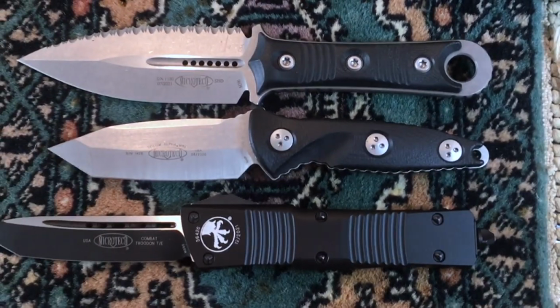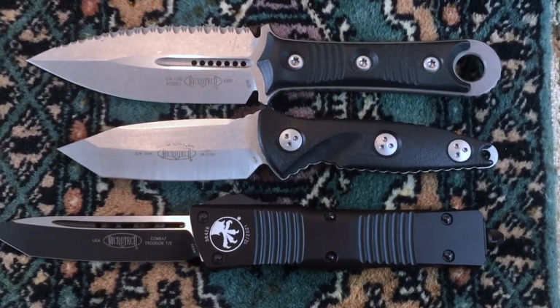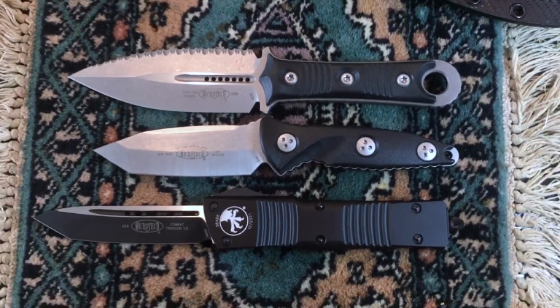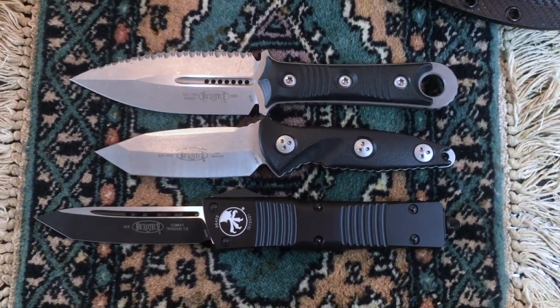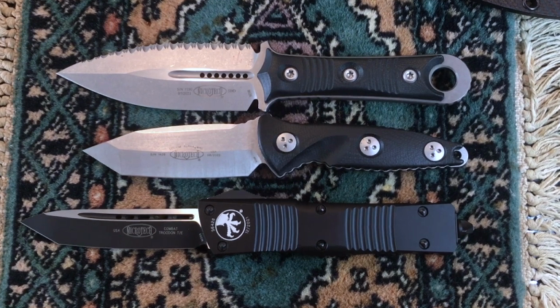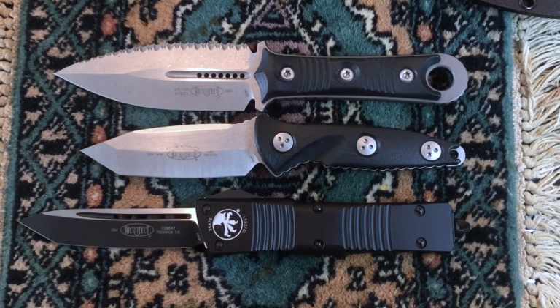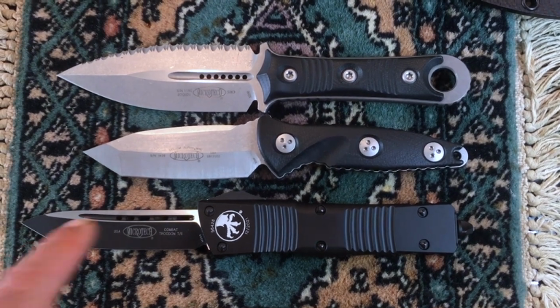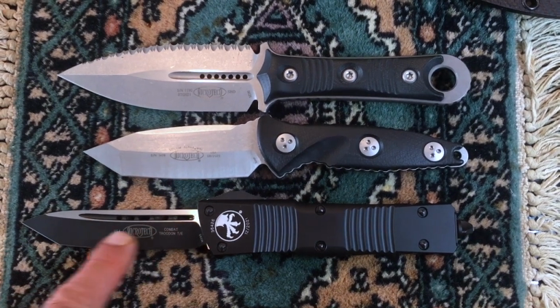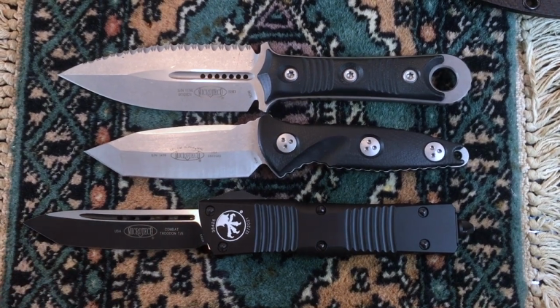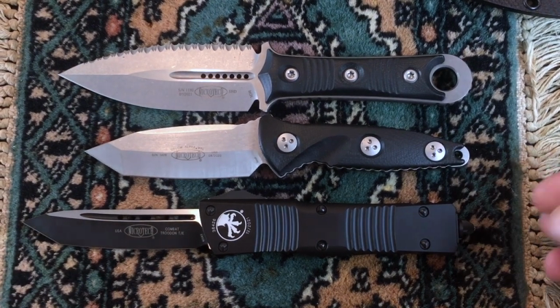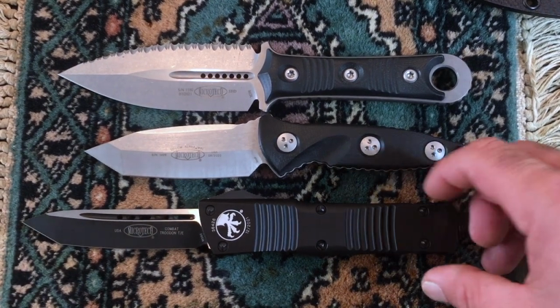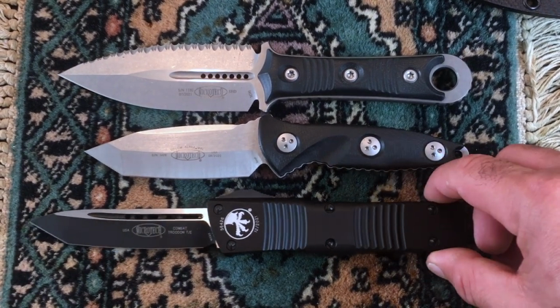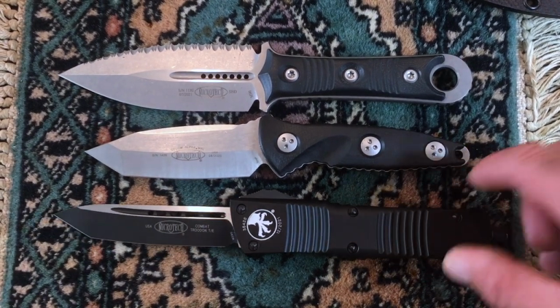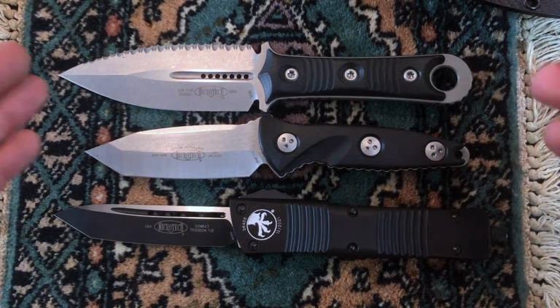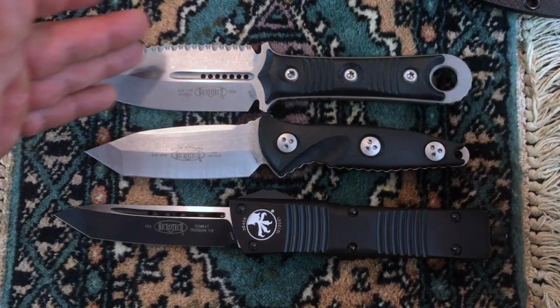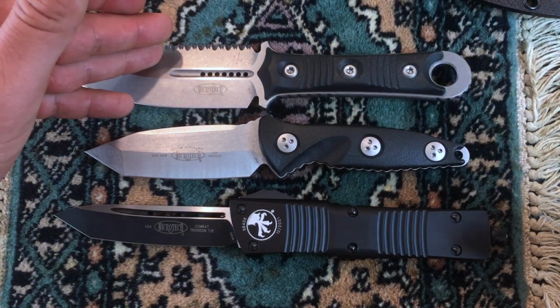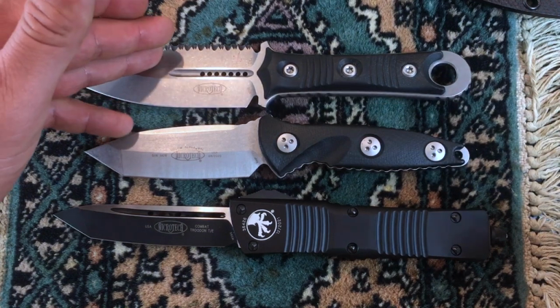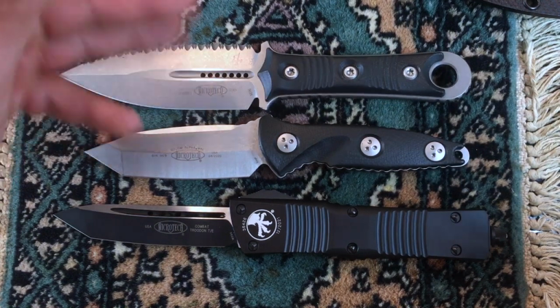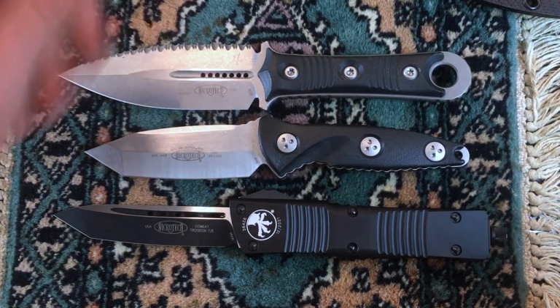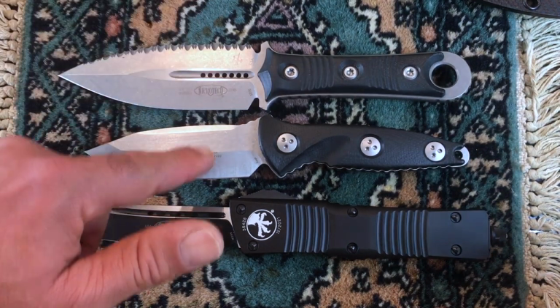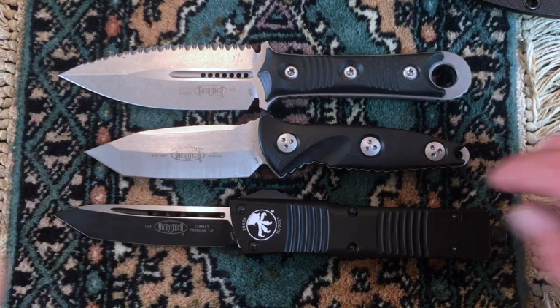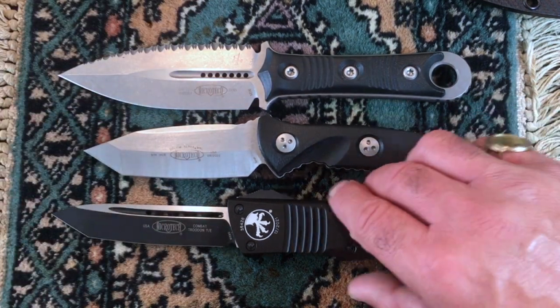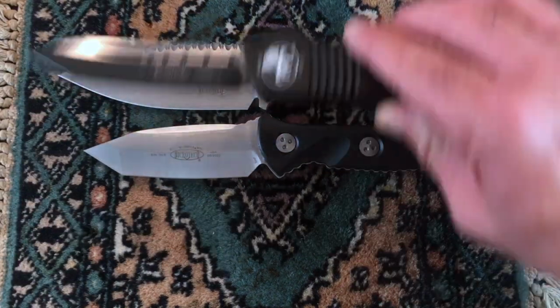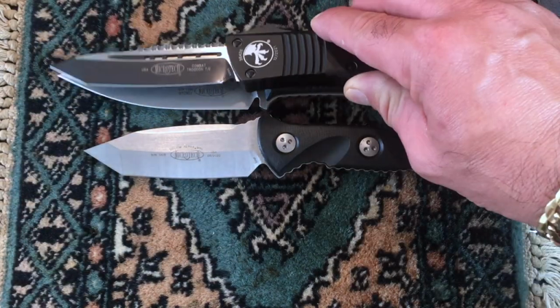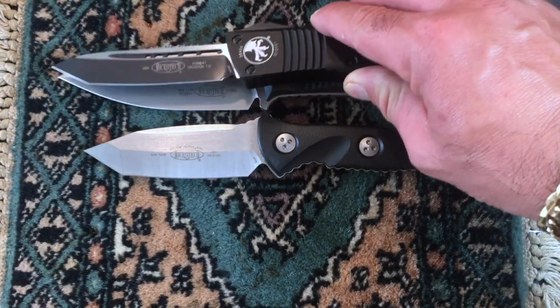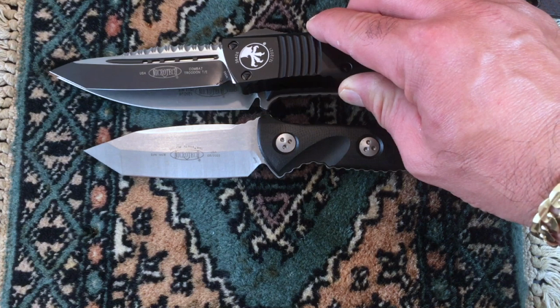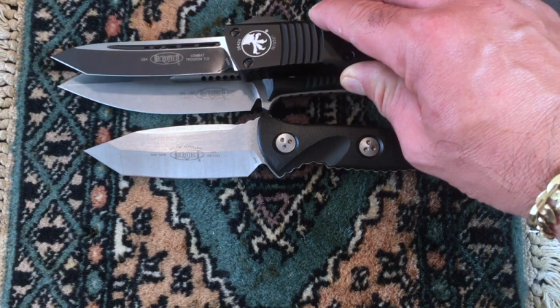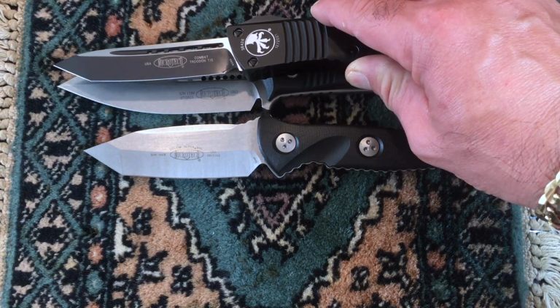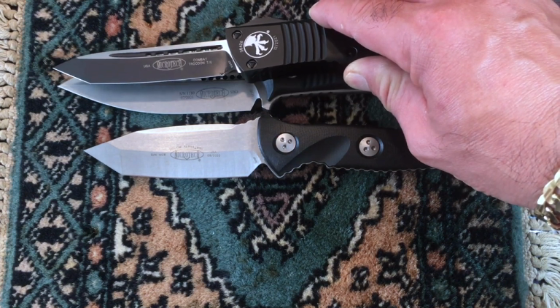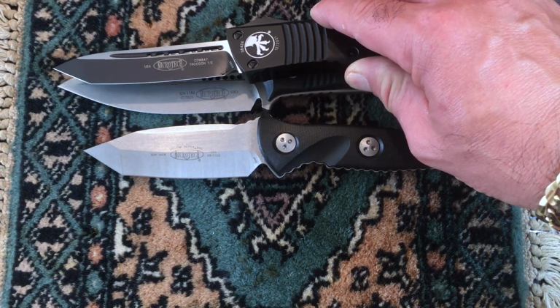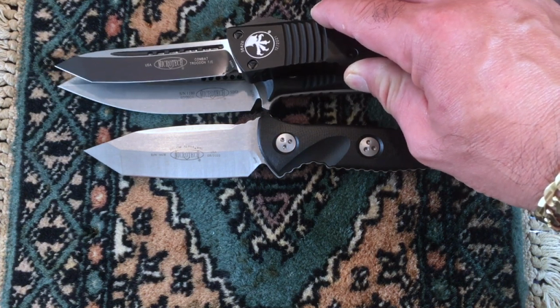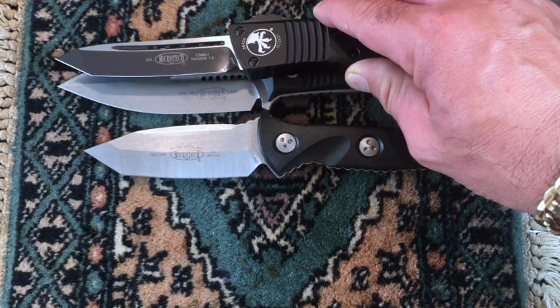The Combat True Dawn is a little bit bigger, but you get a lot more steel with the fixed blades. Look at the depth of the steel — if you put it on the Combat True Dawn, you're only getting one half of that amount of steel.